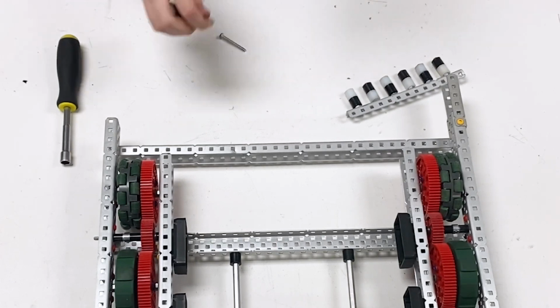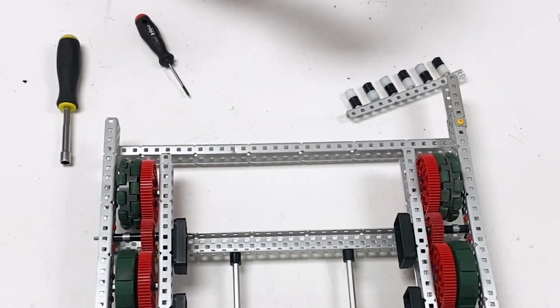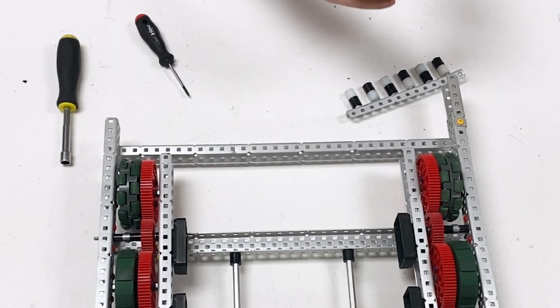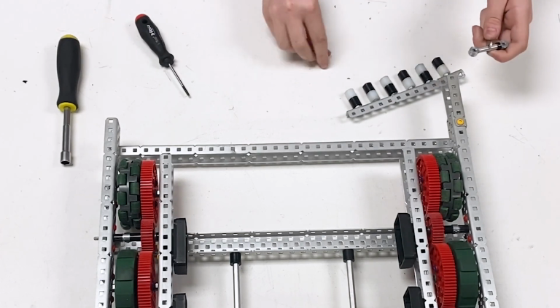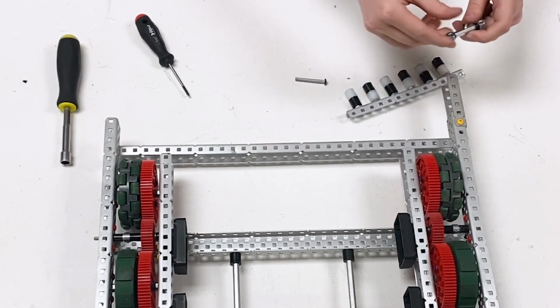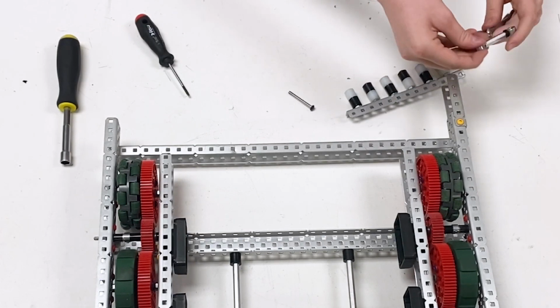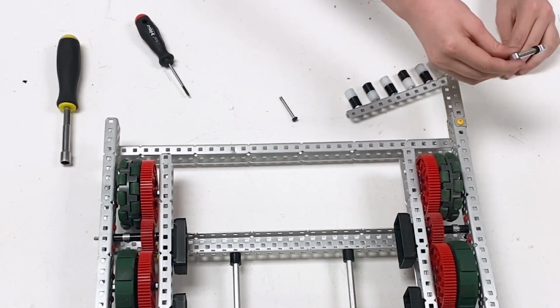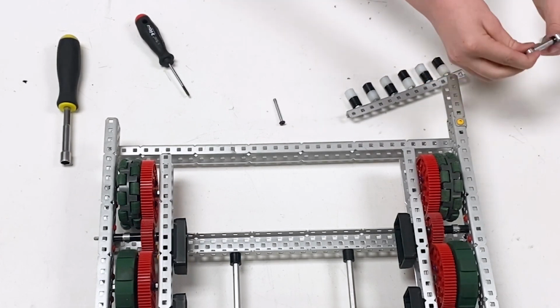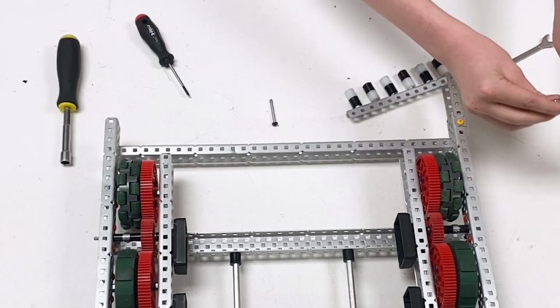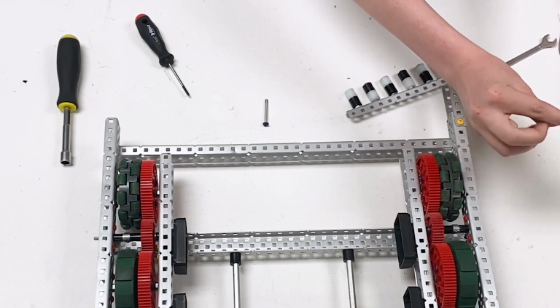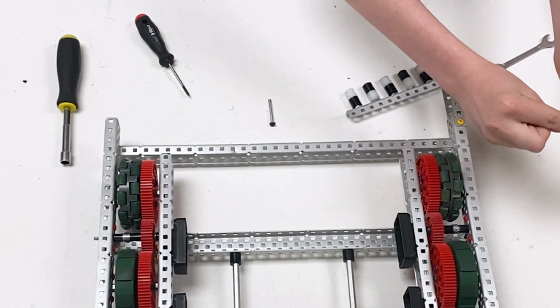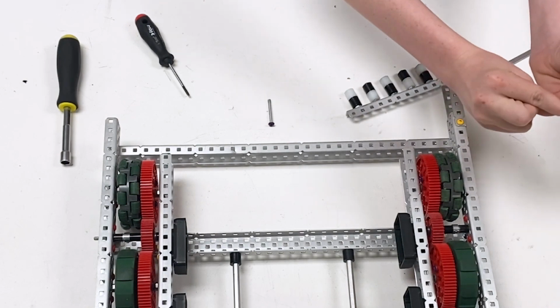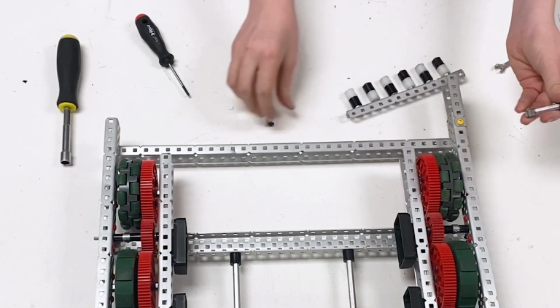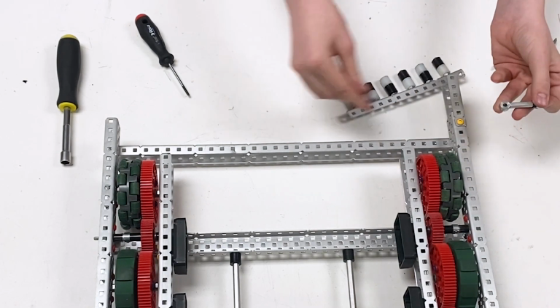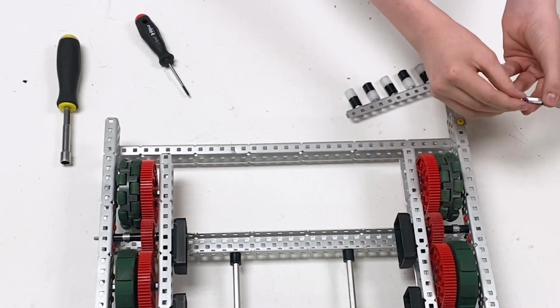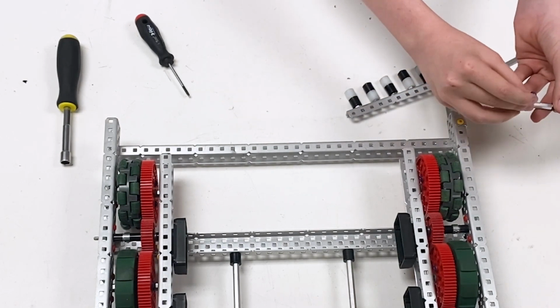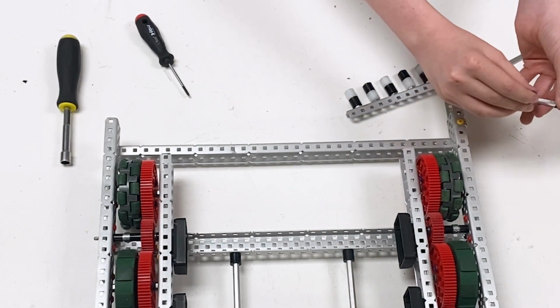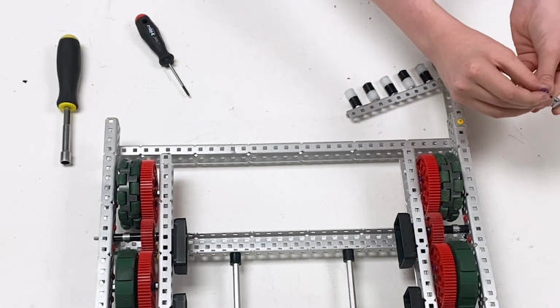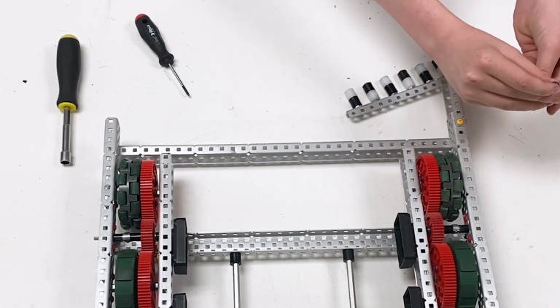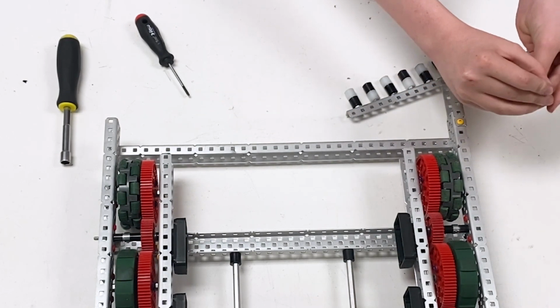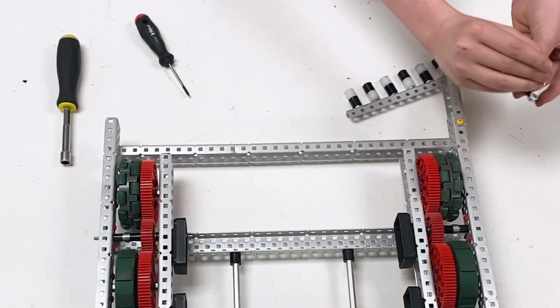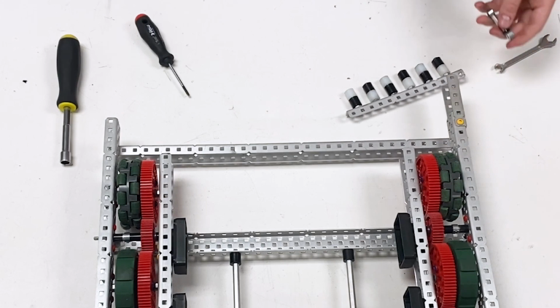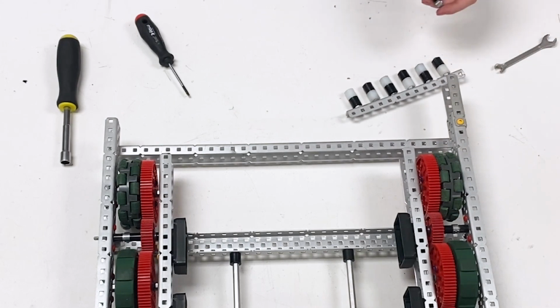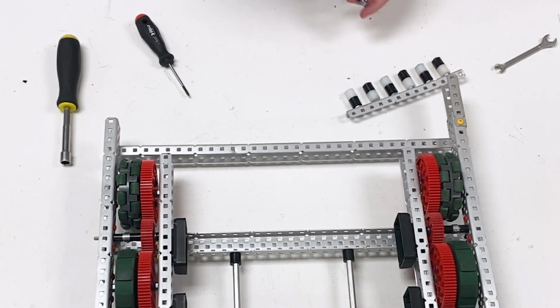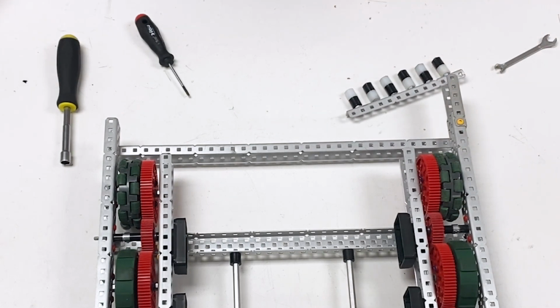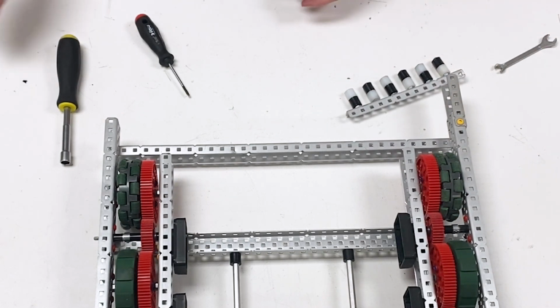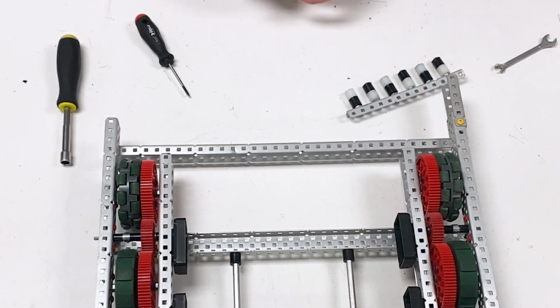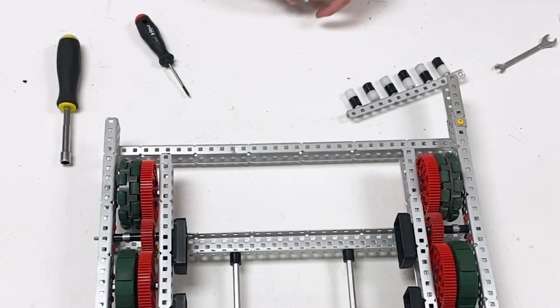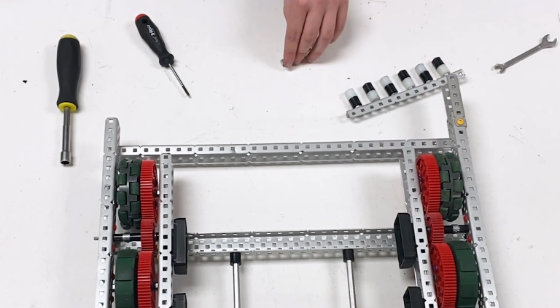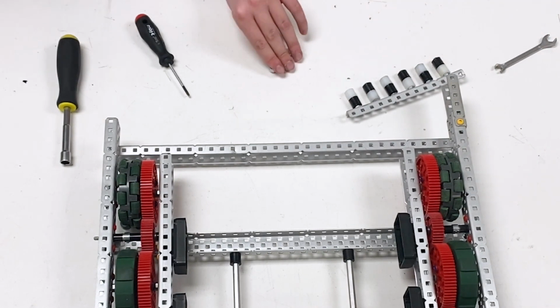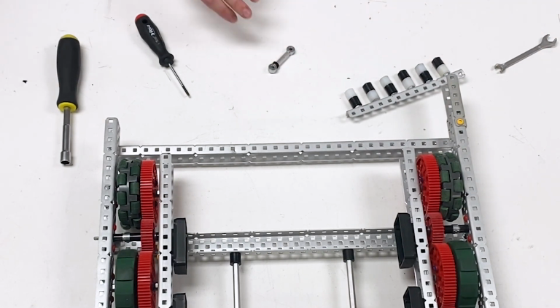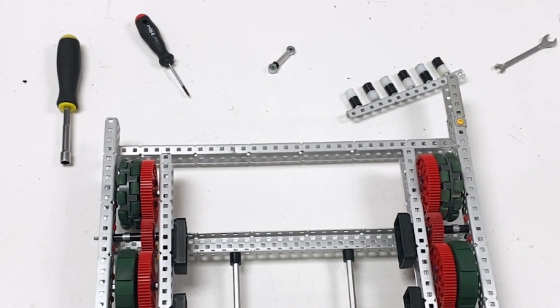Make sure that the collars align with each other — you should be able to pass a screw through both of them. This is the final stage before attaching the funnel.